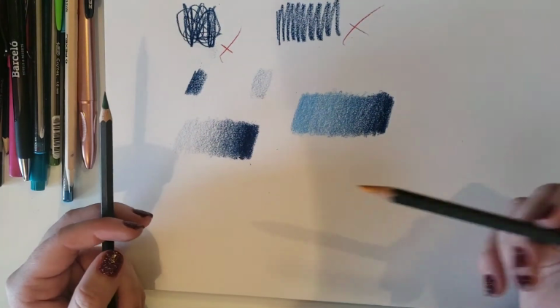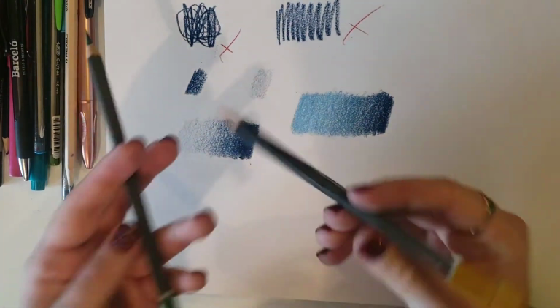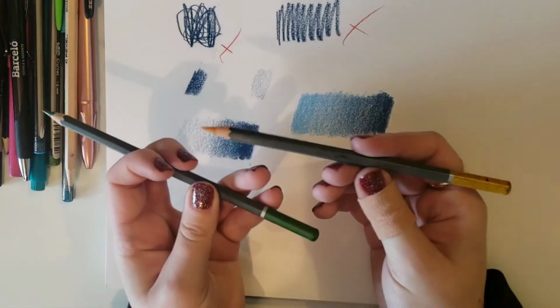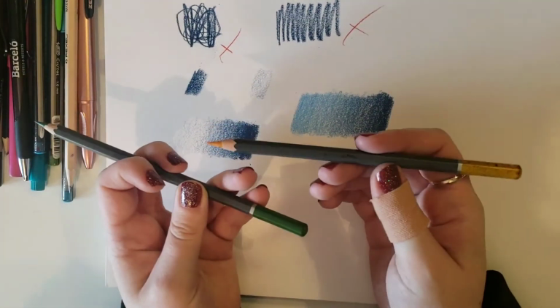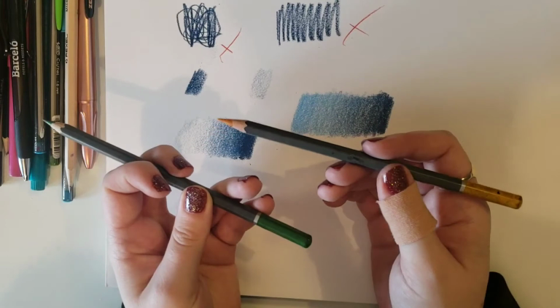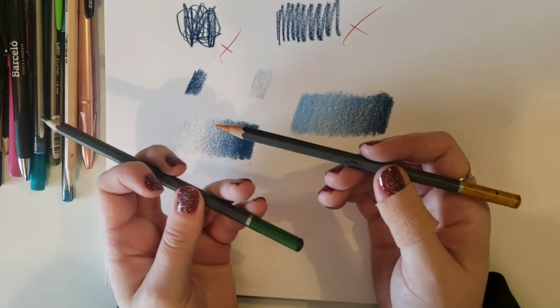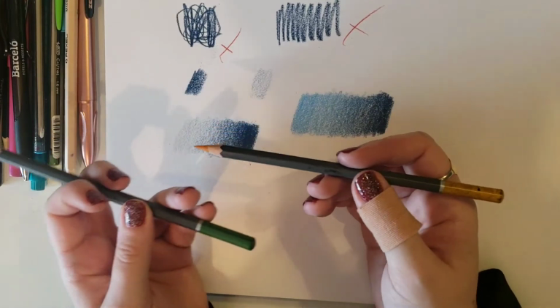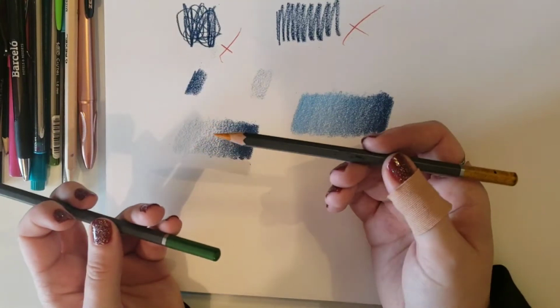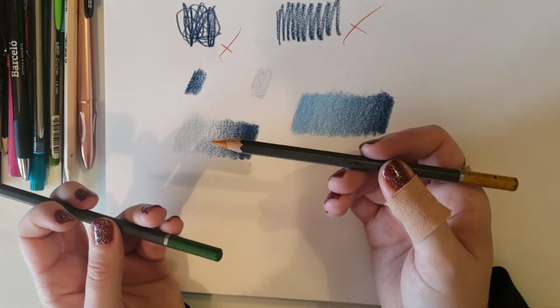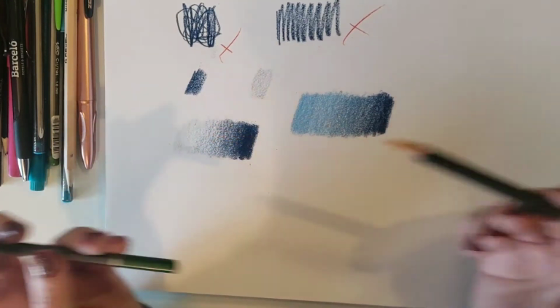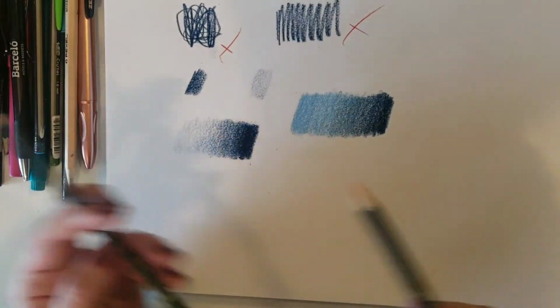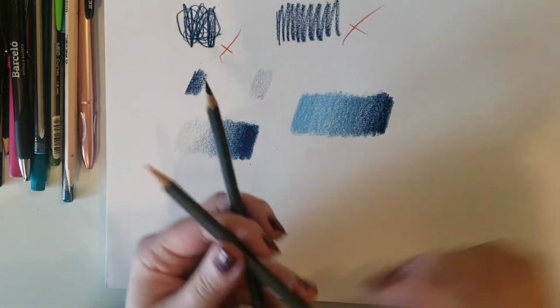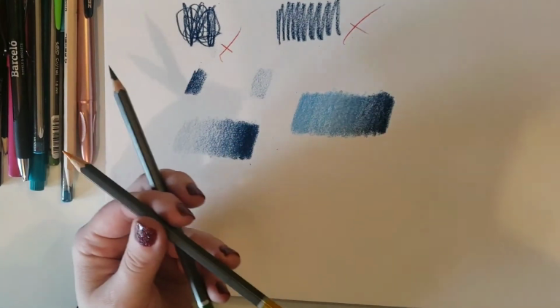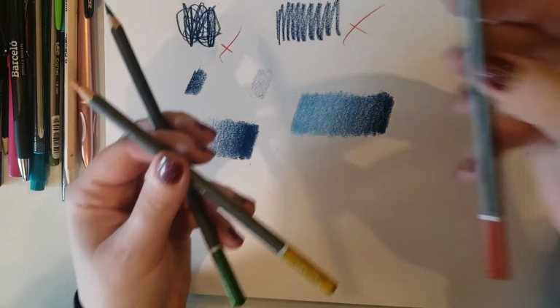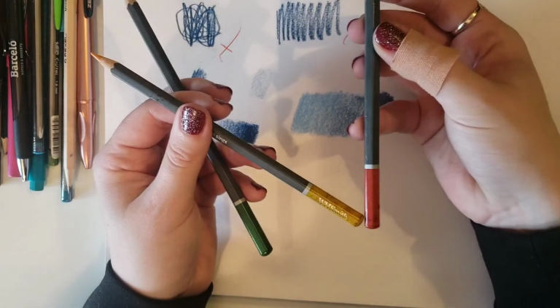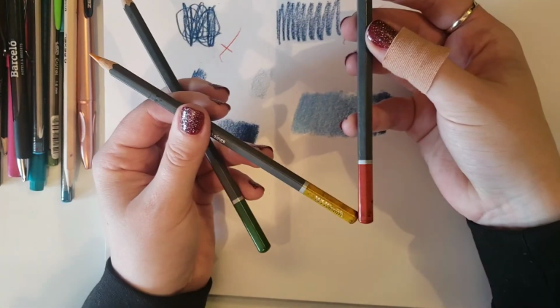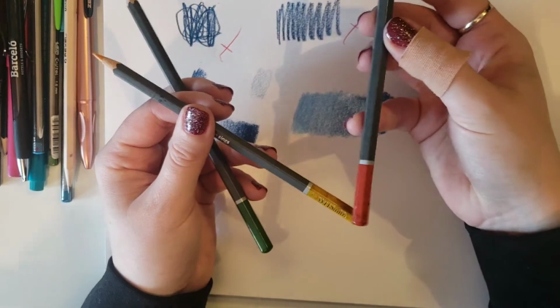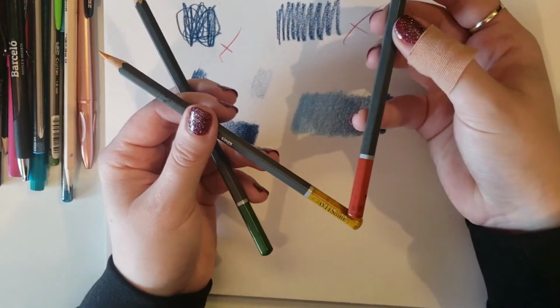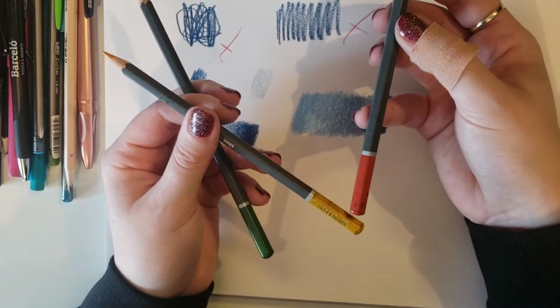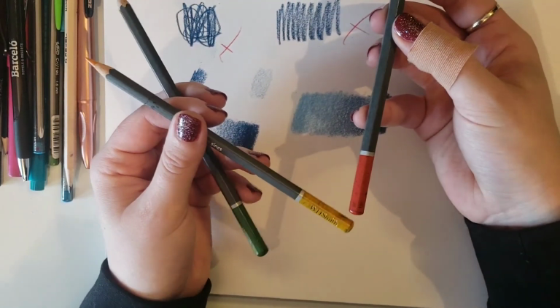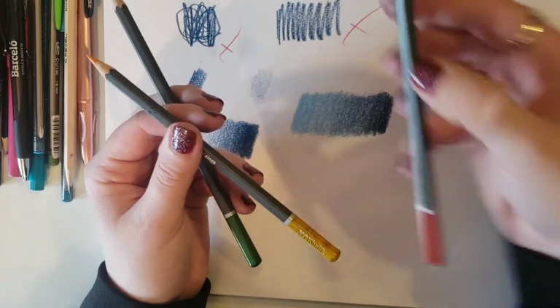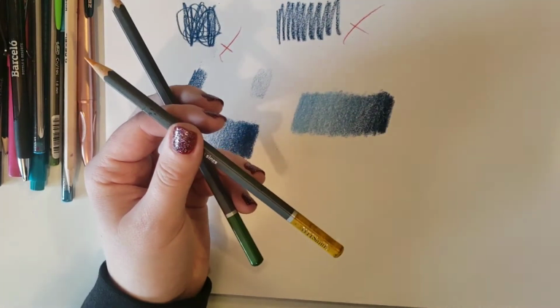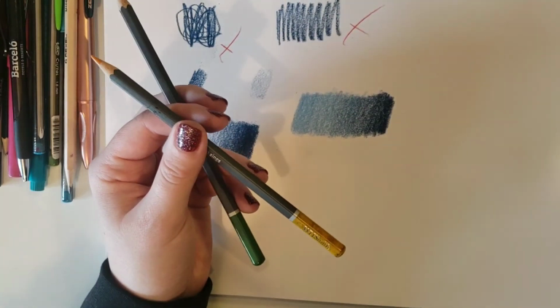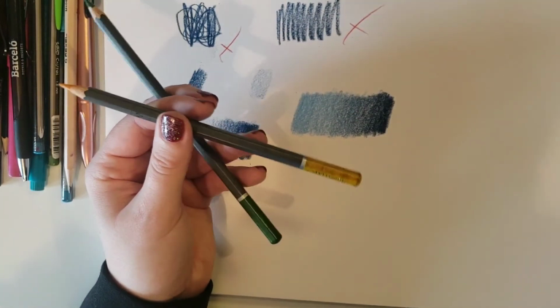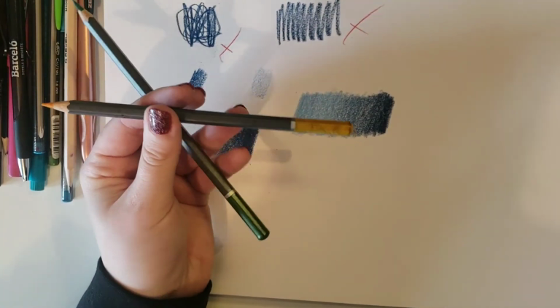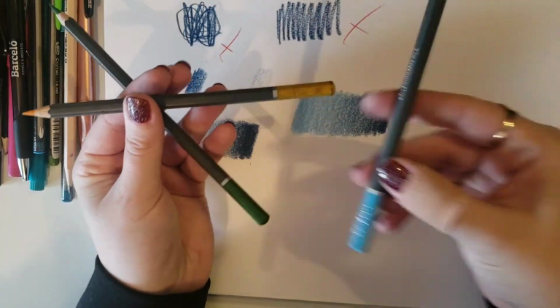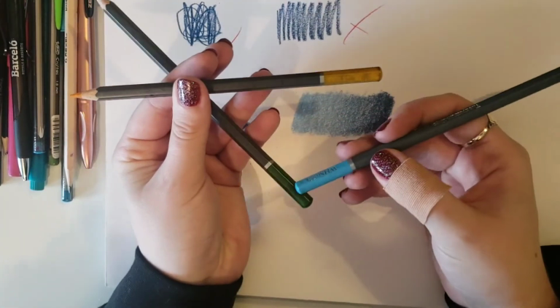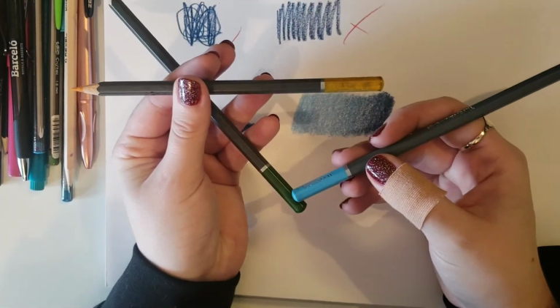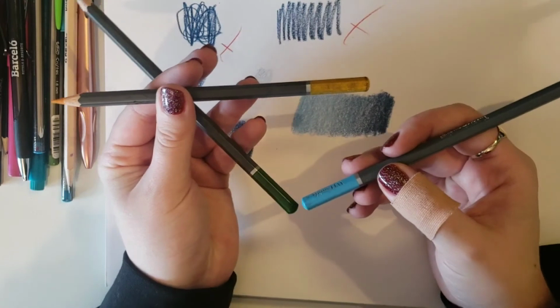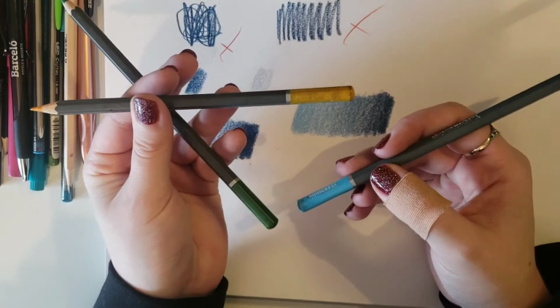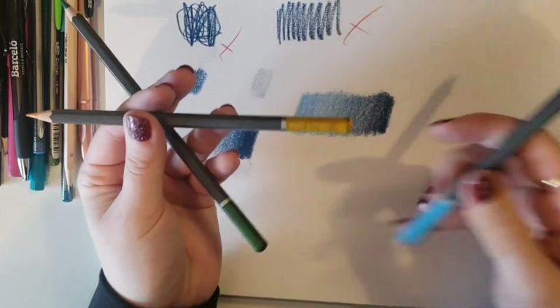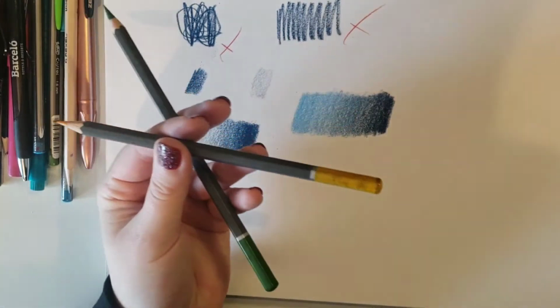So I'm using green and yellow, but this is going to be different depending on the colours that you choose. You might want to go for a red and a yellow — that's going to have a very different result in the middle. You might be going for a blue and a green — that's going to have a very different result in the middle.